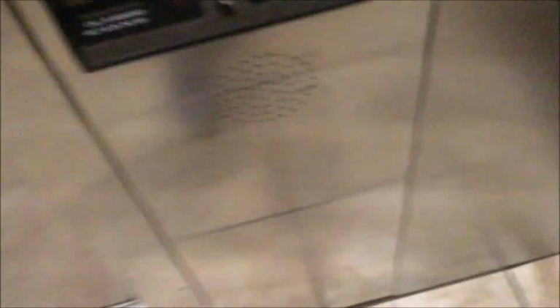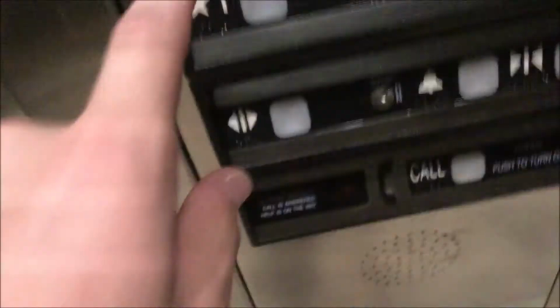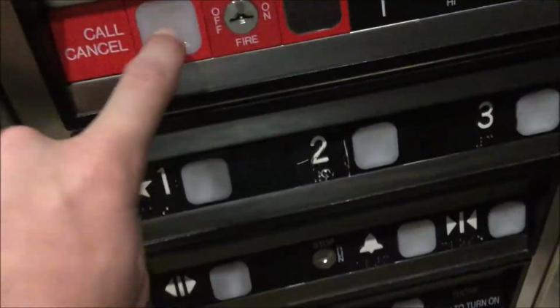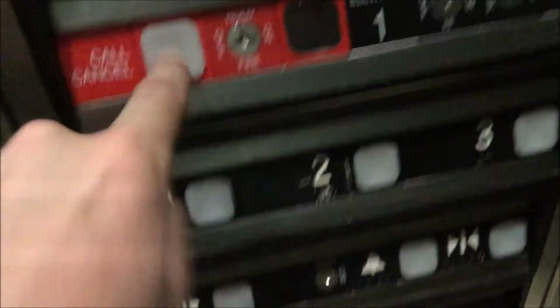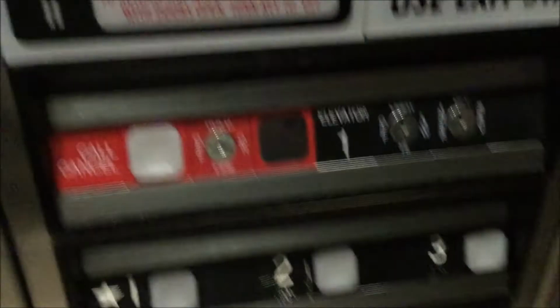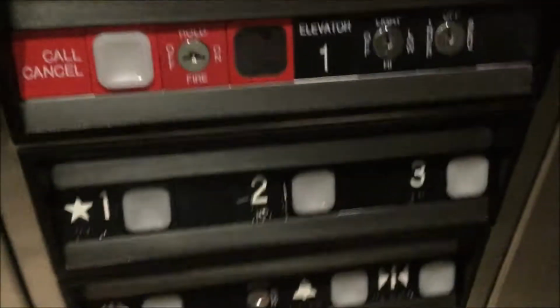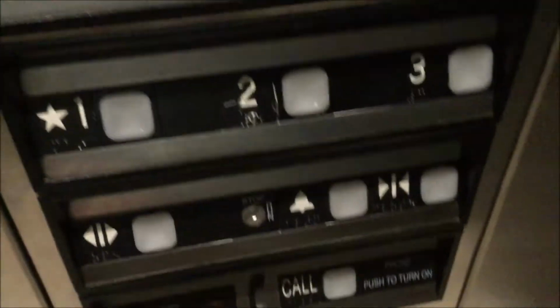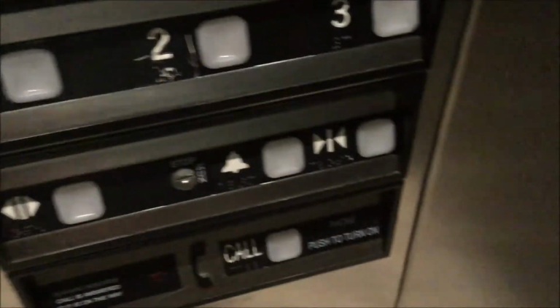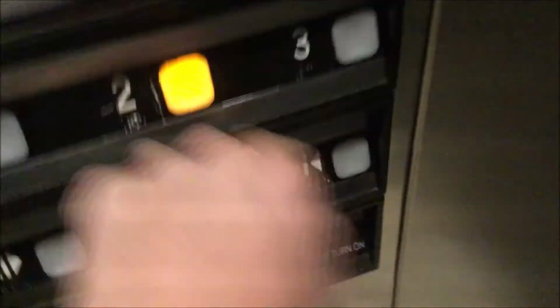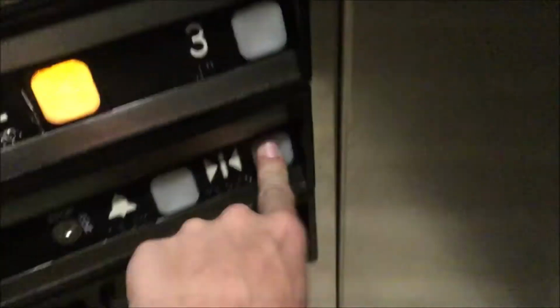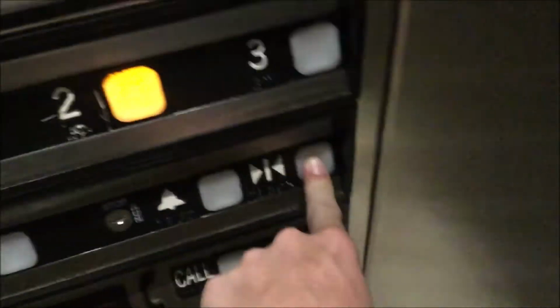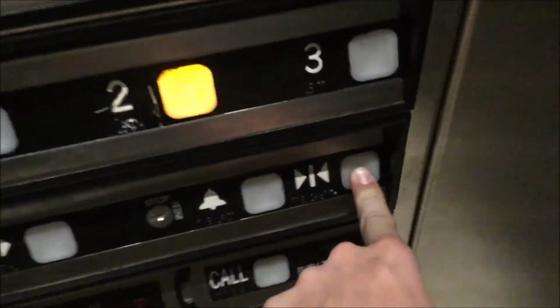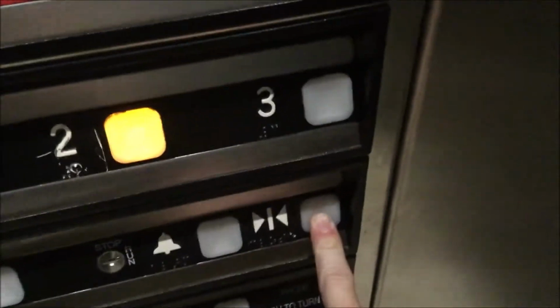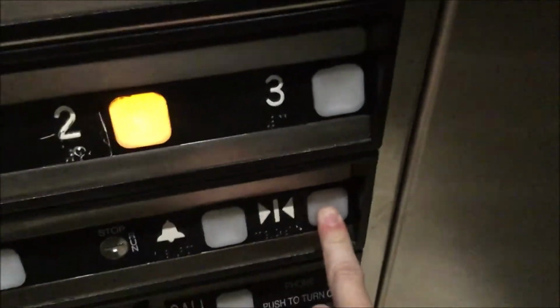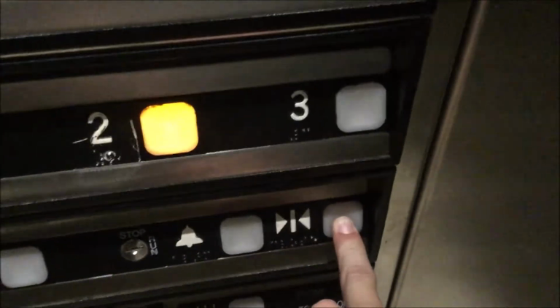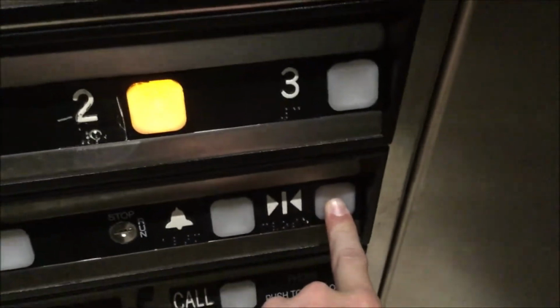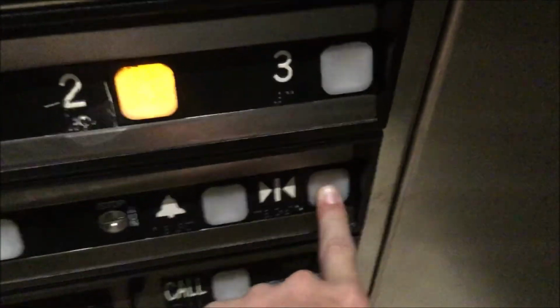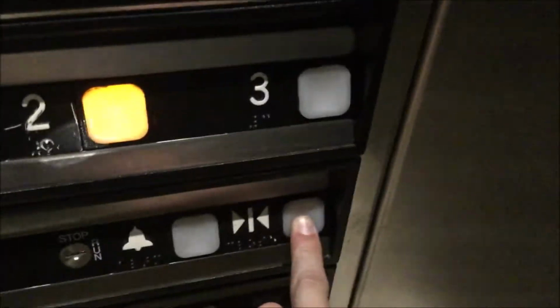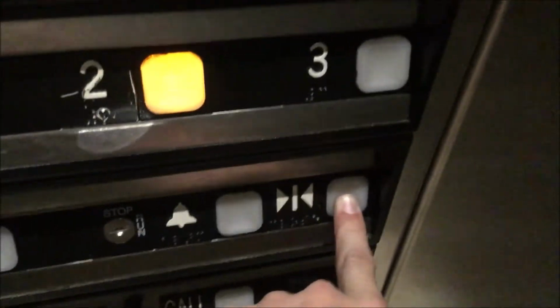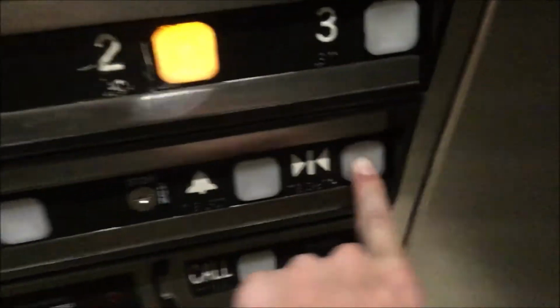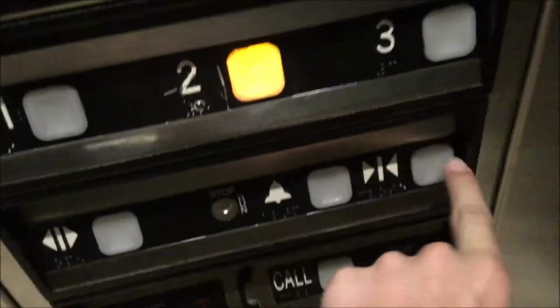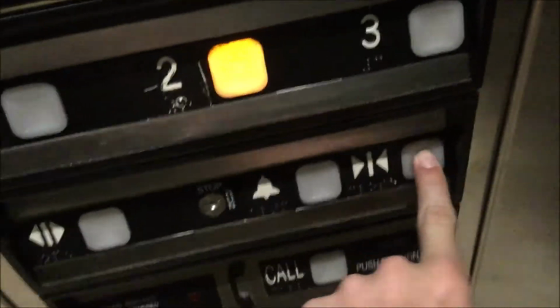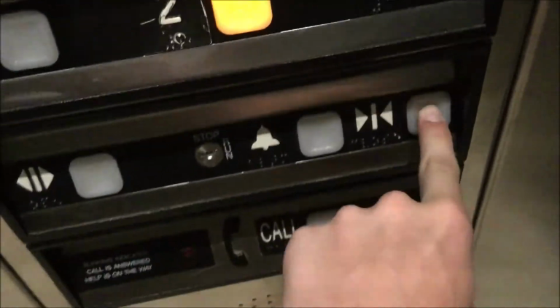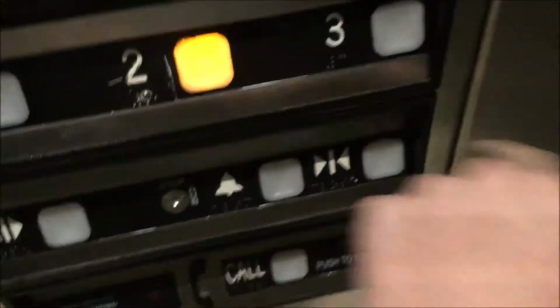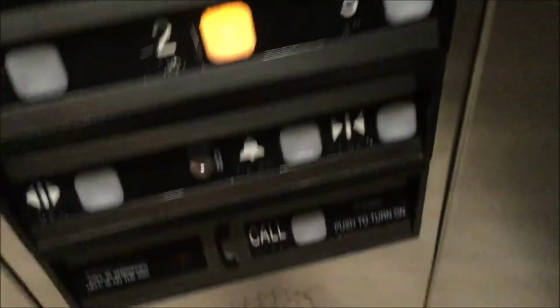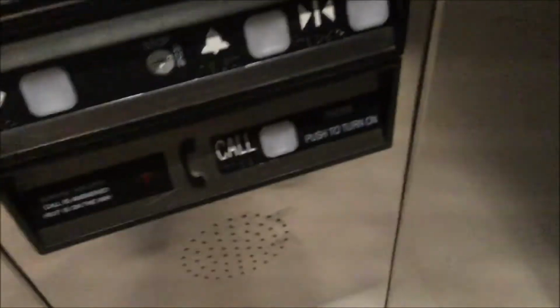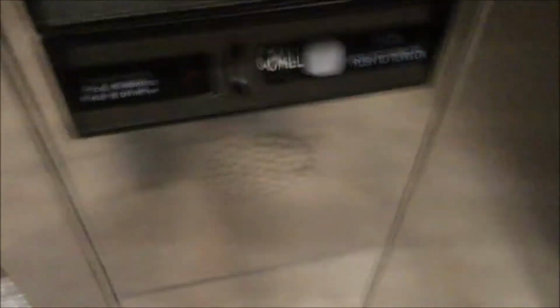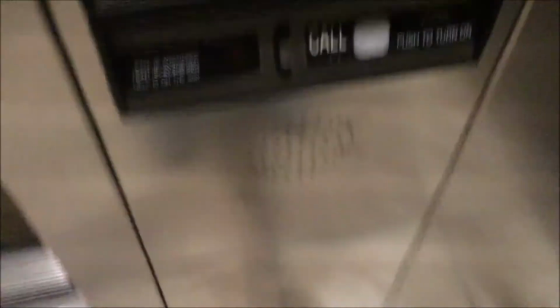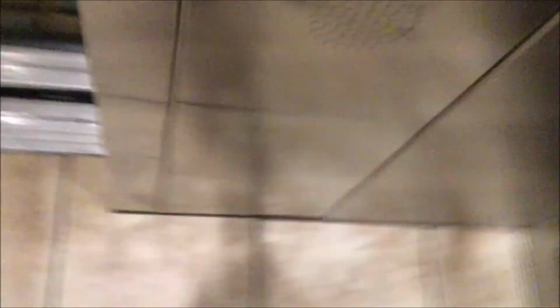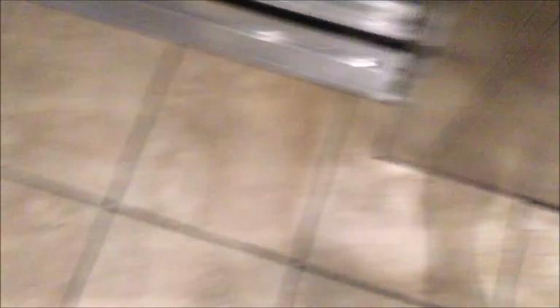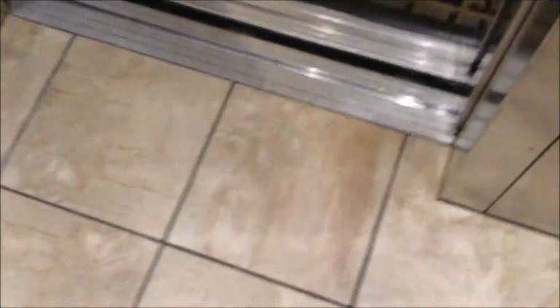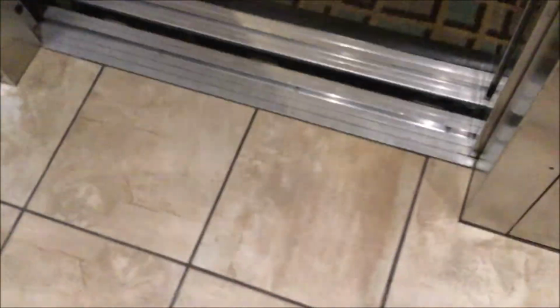Dover Impulse. Call cancelled. Prior service. Let's look at the intermediate call station, we'll end it down on one. No chime, huh? Come on. Close.